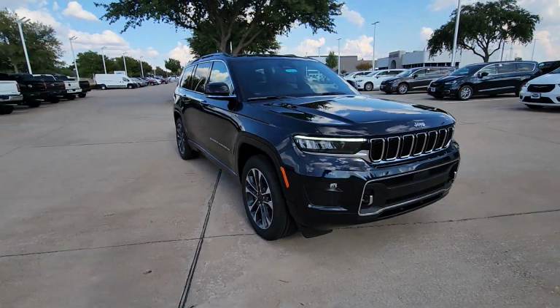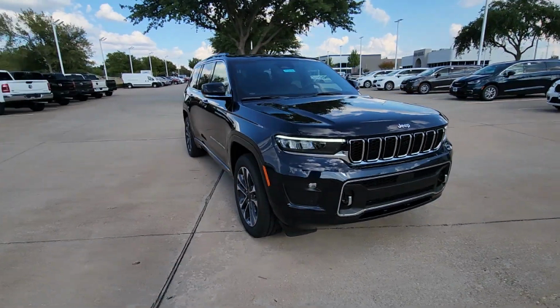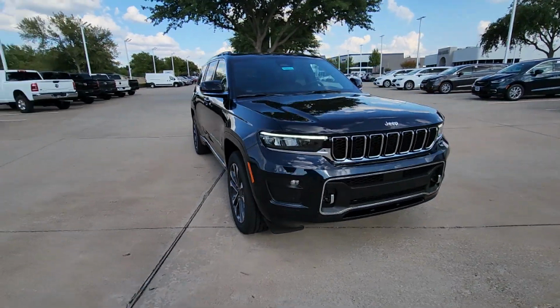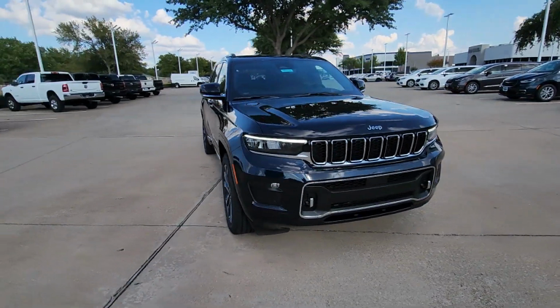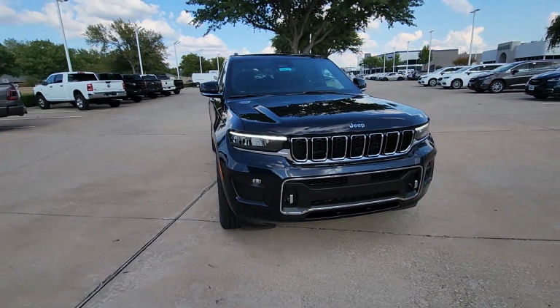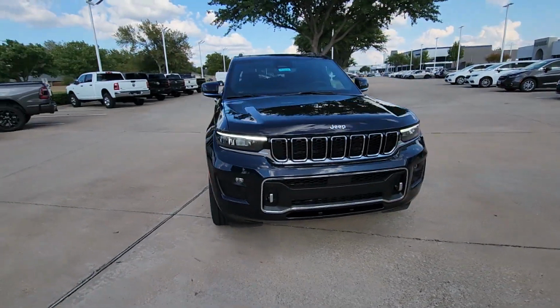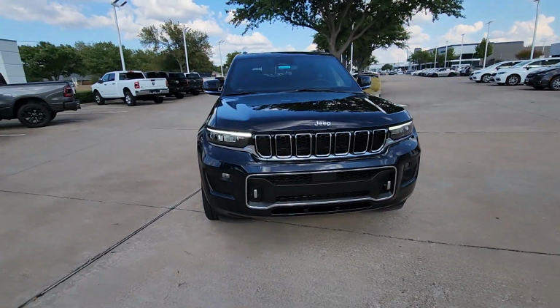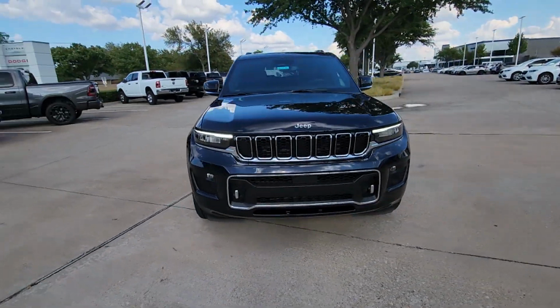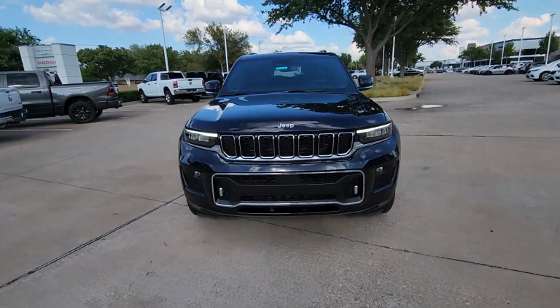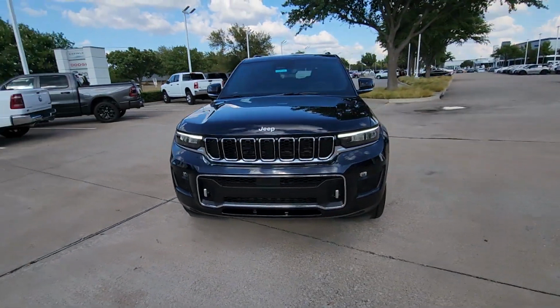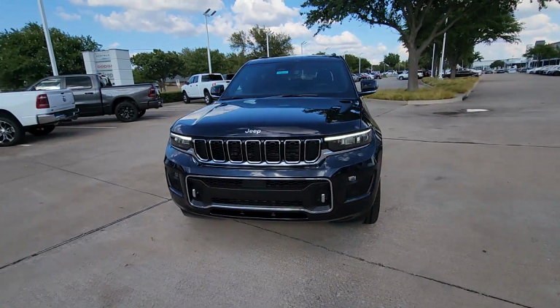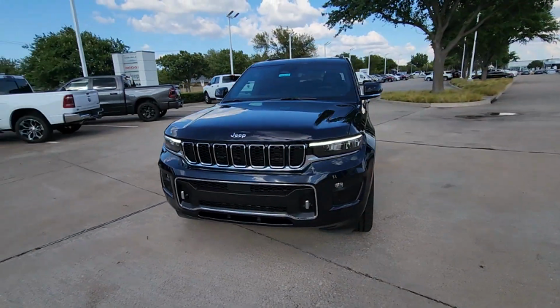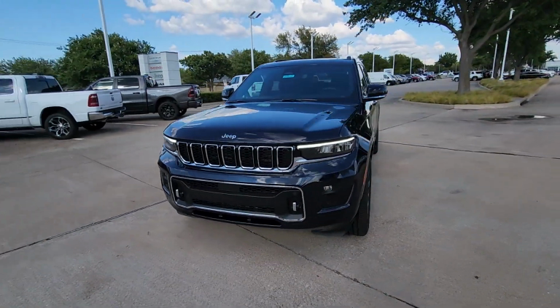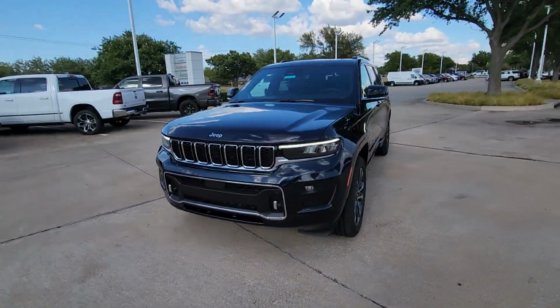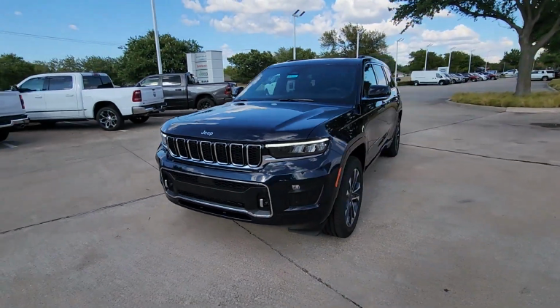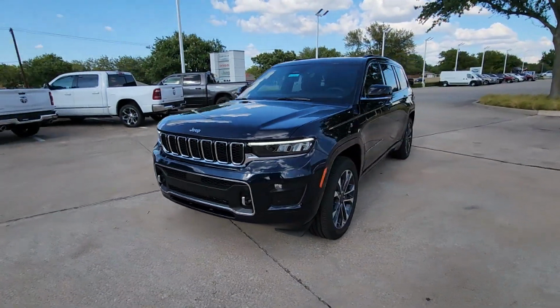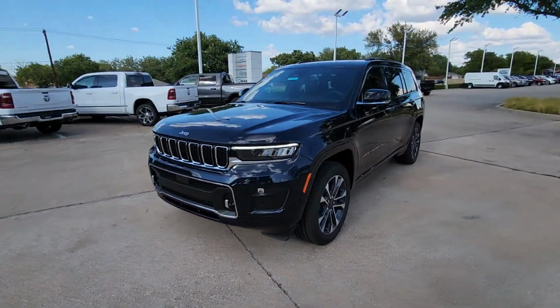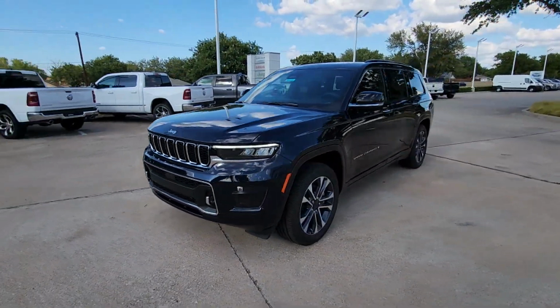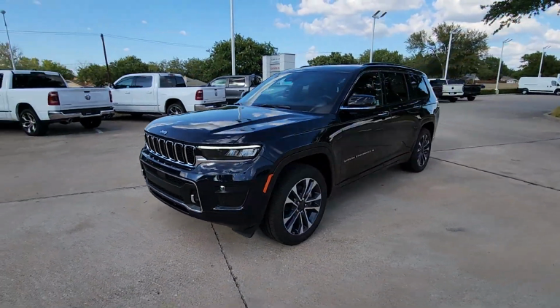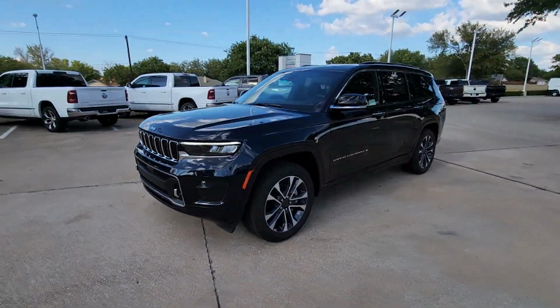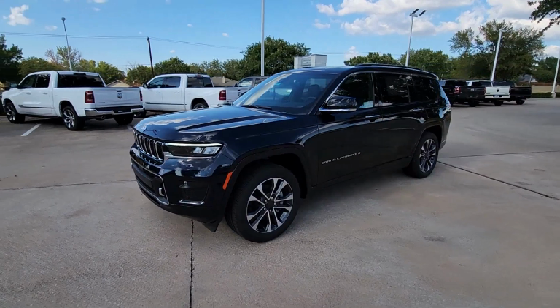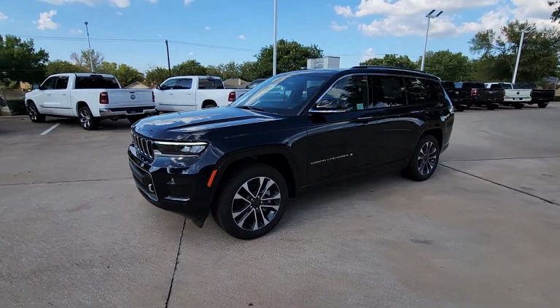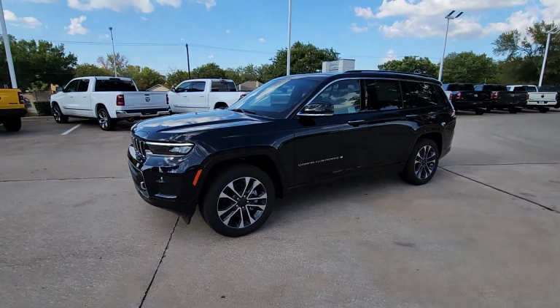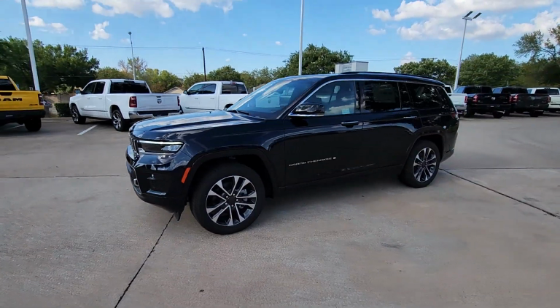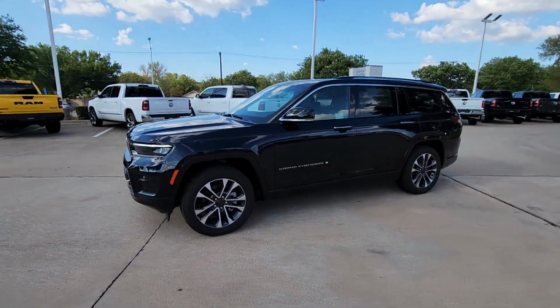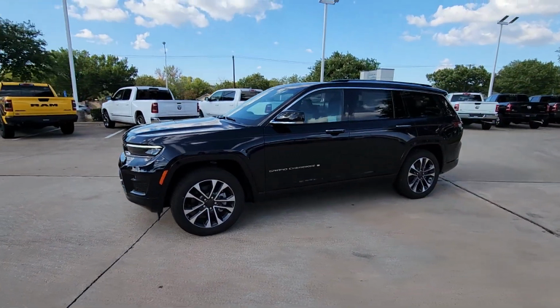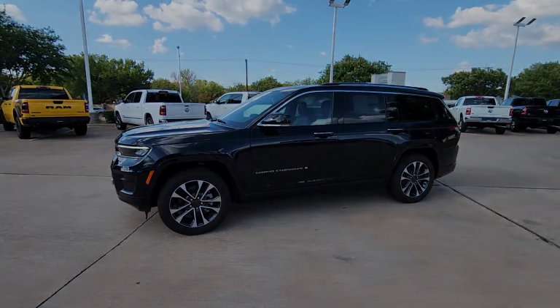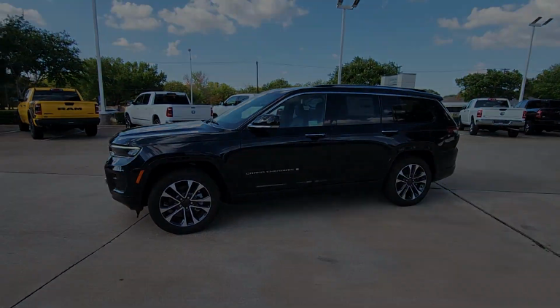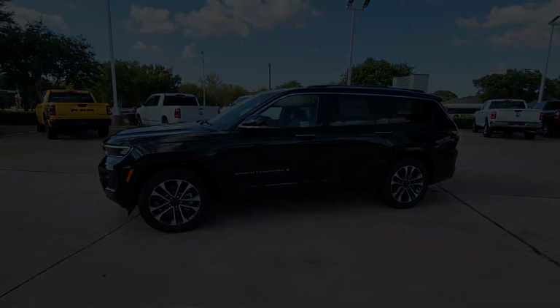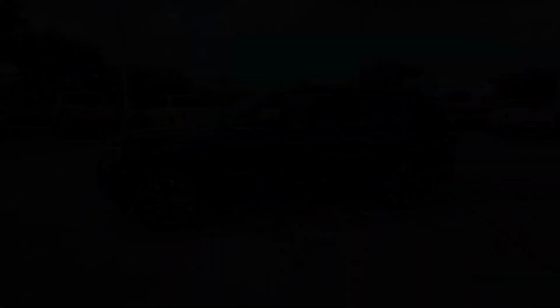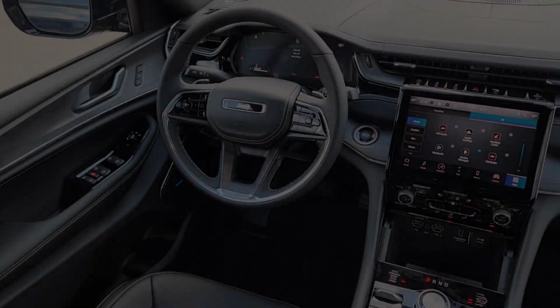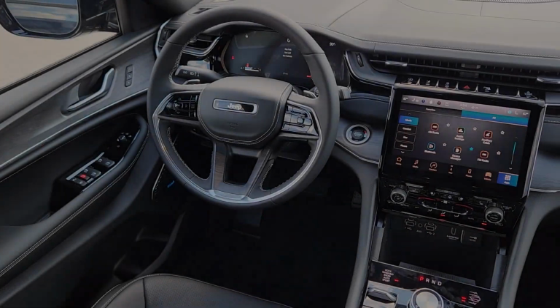Heated steering wheel, heated and/or cooled front seats, navigation system, heated driver seat, keyless entry, moonroof.